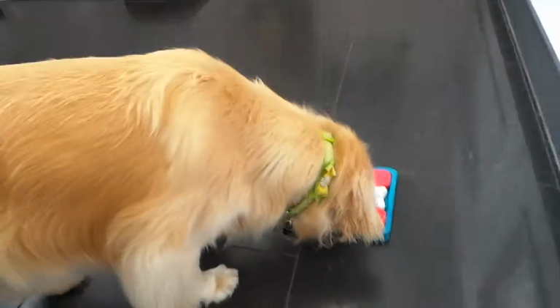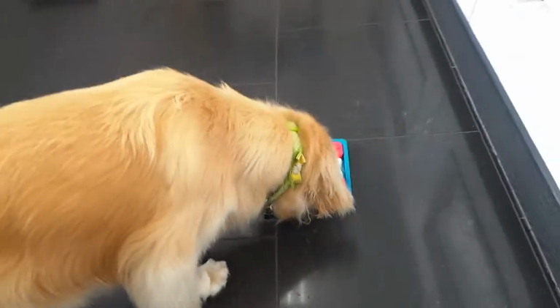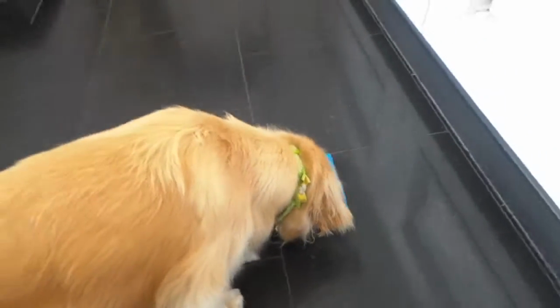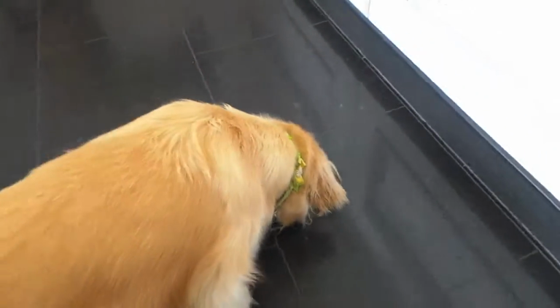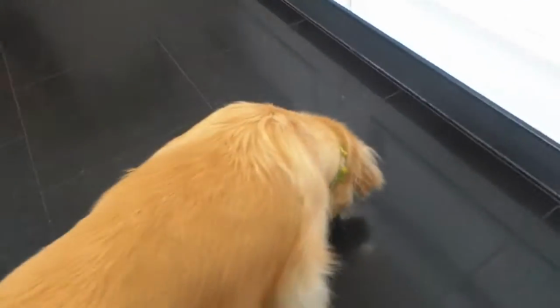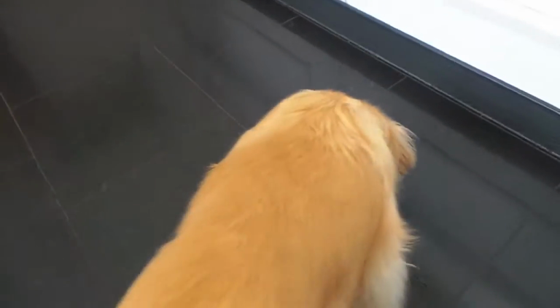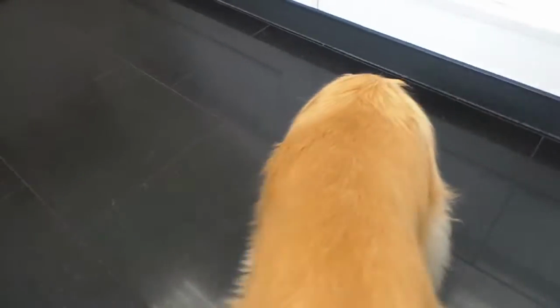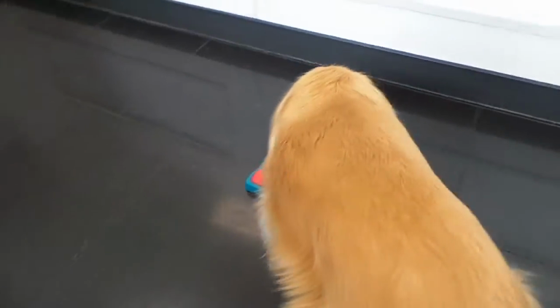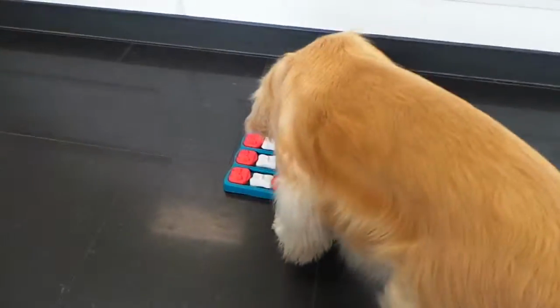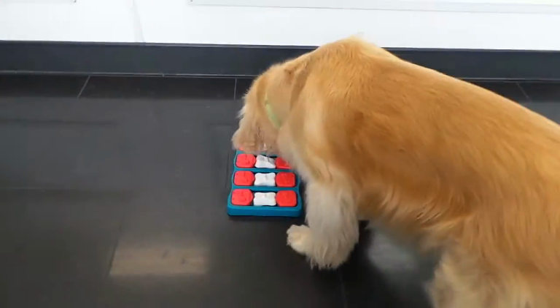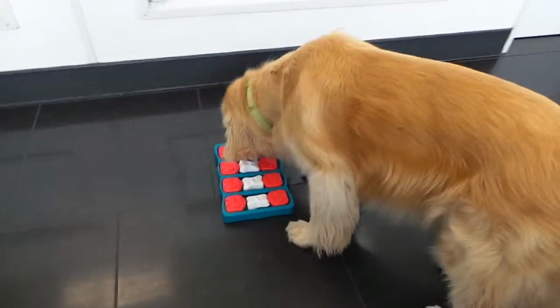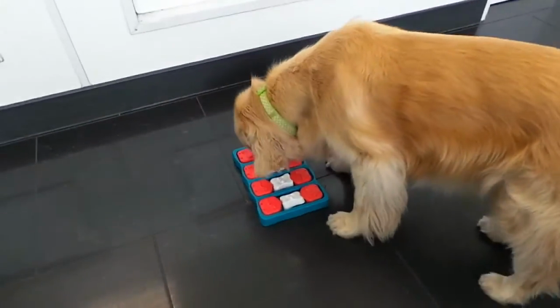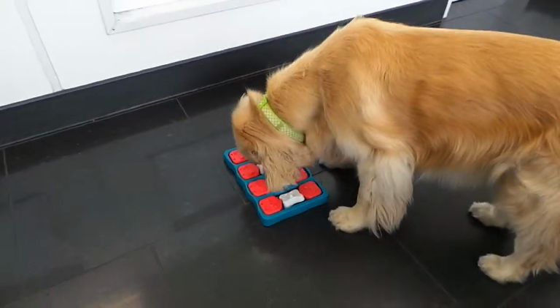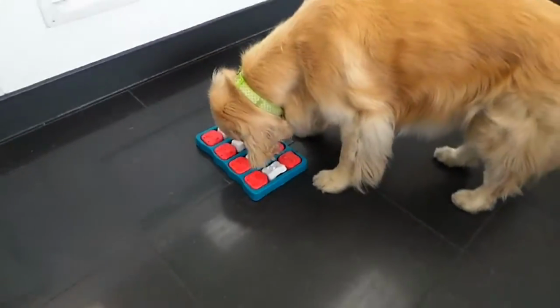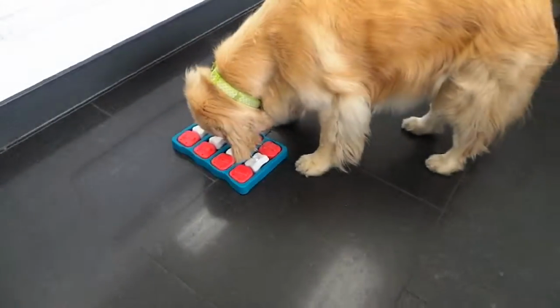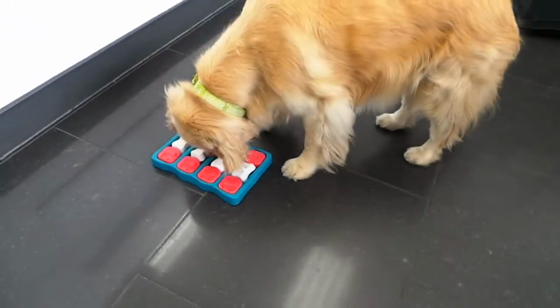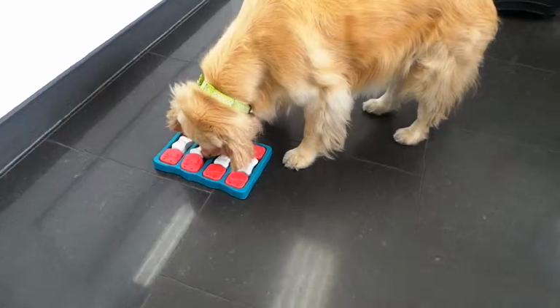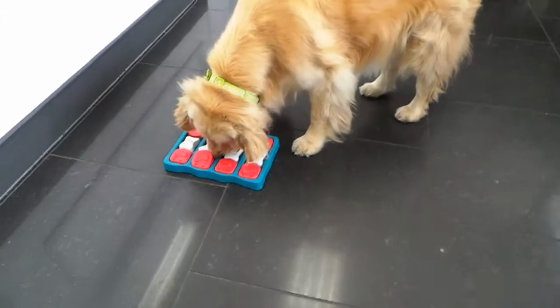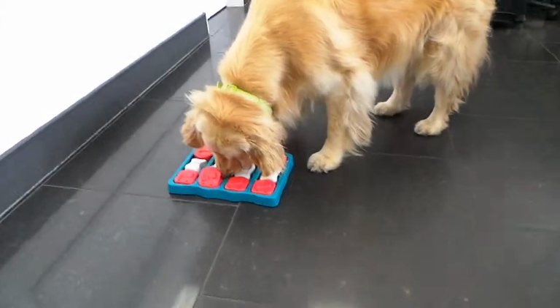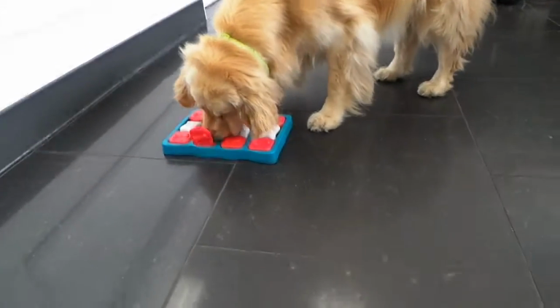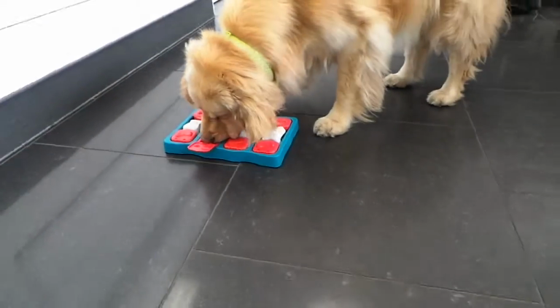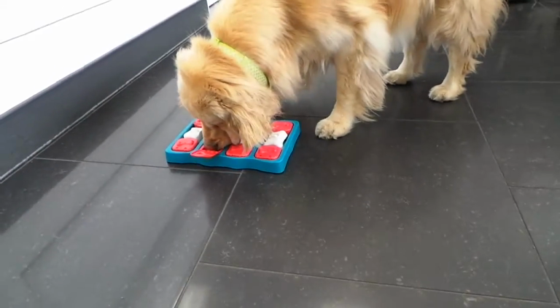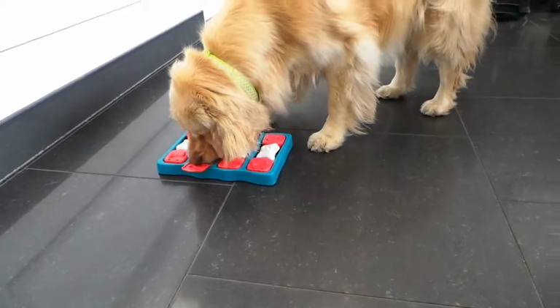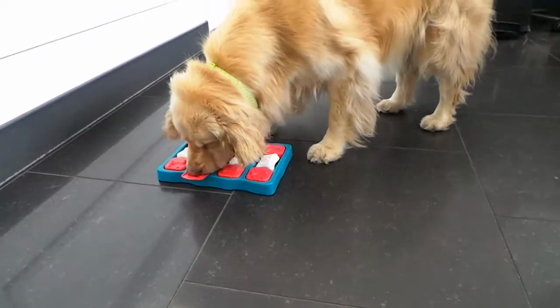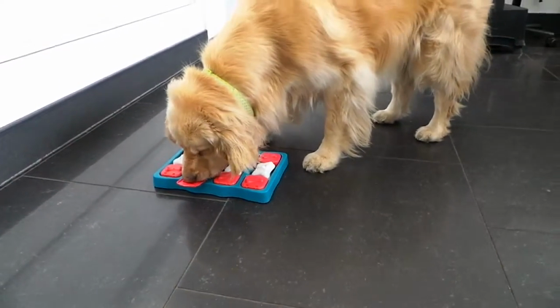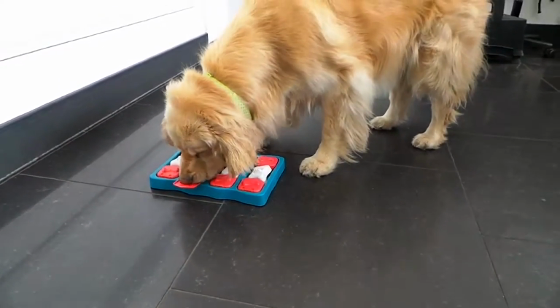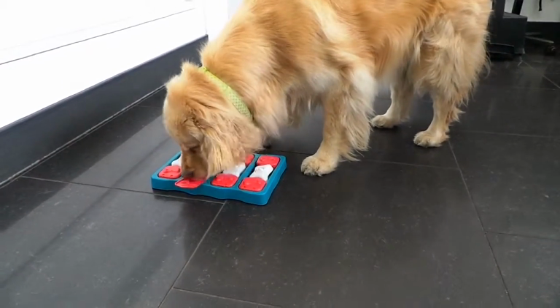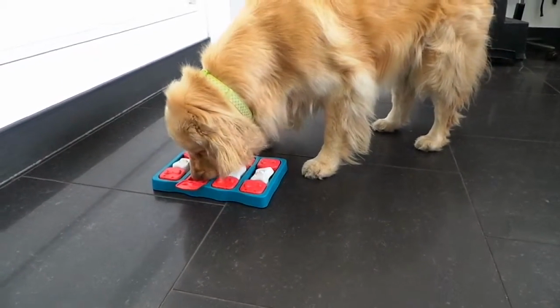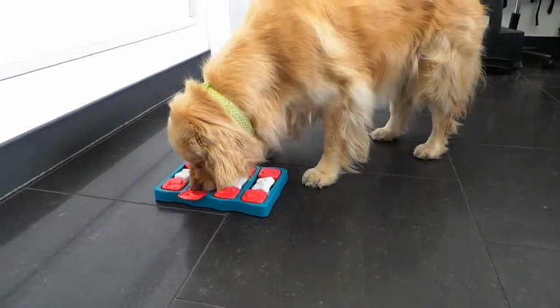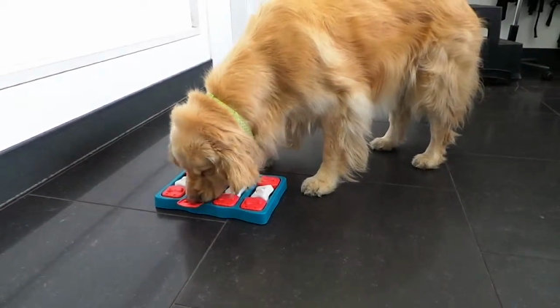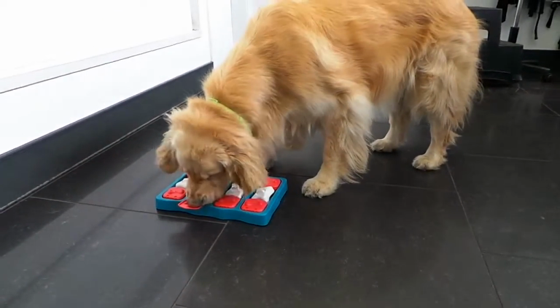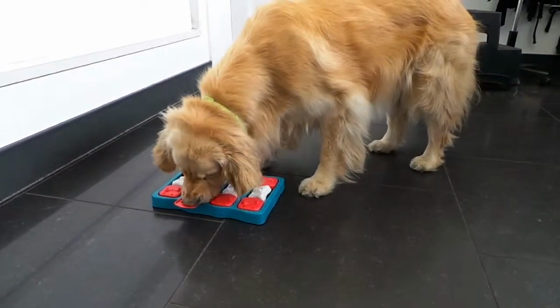I believe this is a level 2 puzzle. Alright, Miss Mindy. Looks like you found your first tree. I hope you enjoy it.